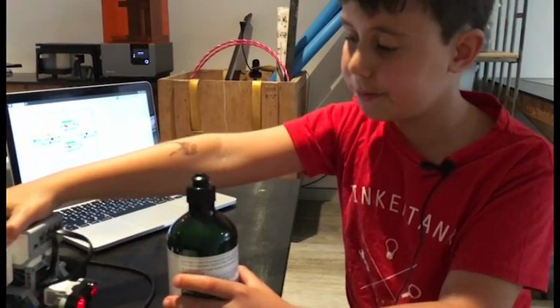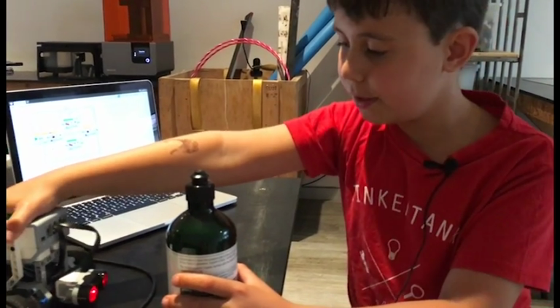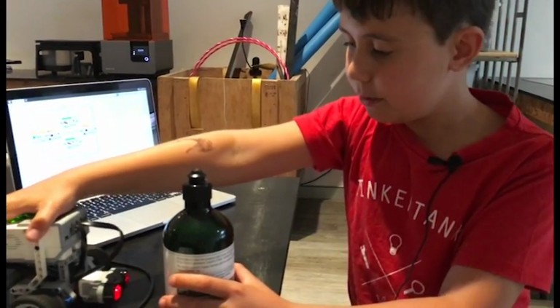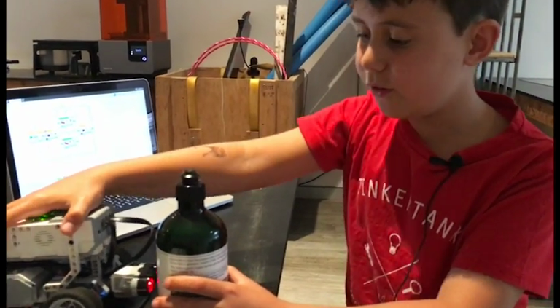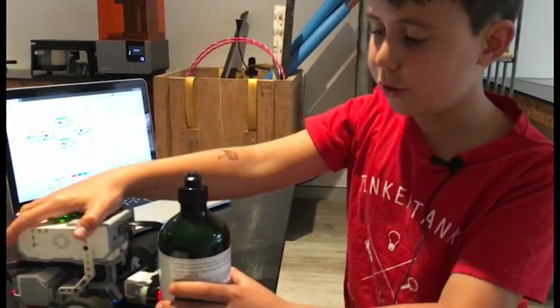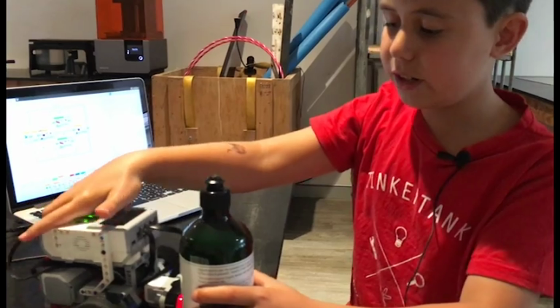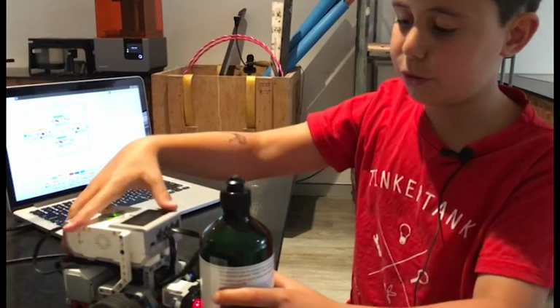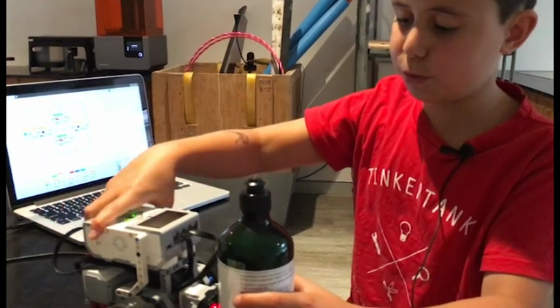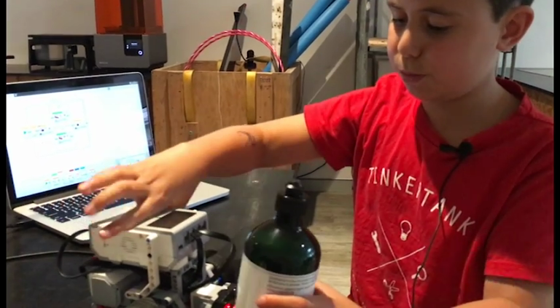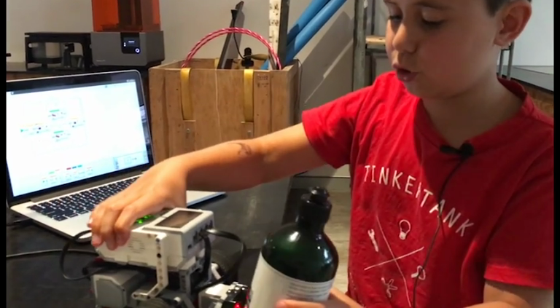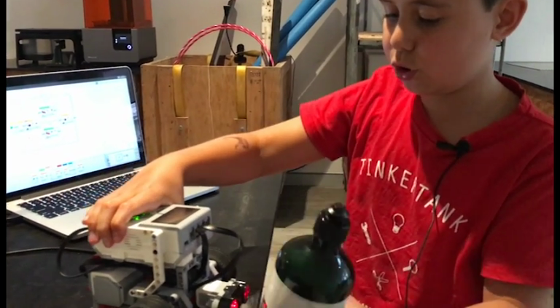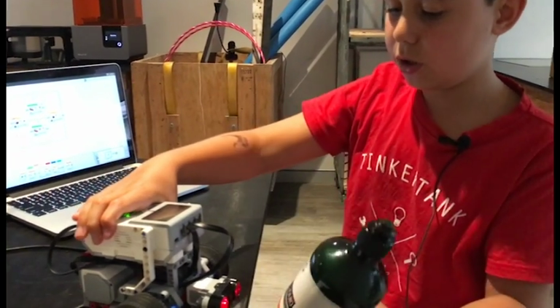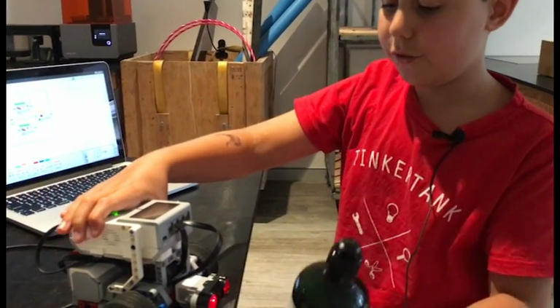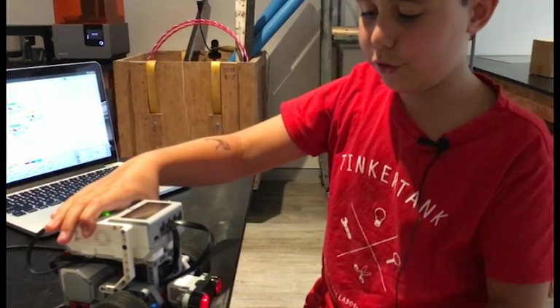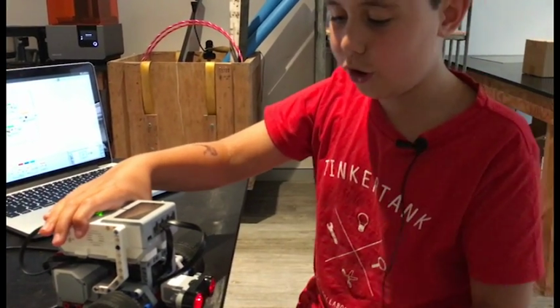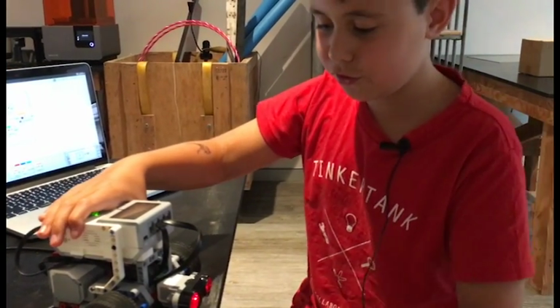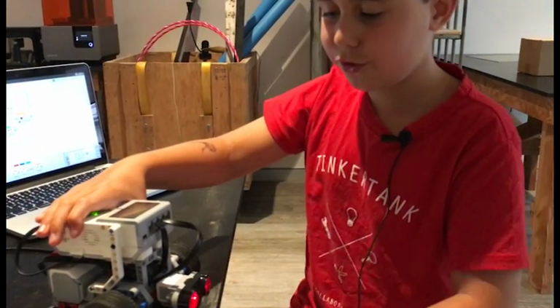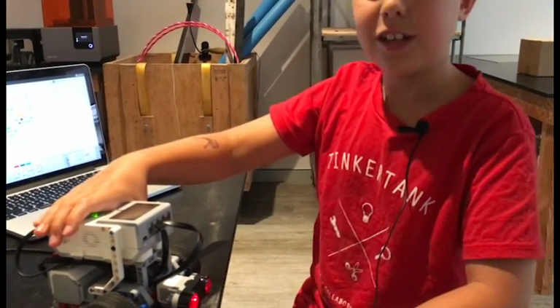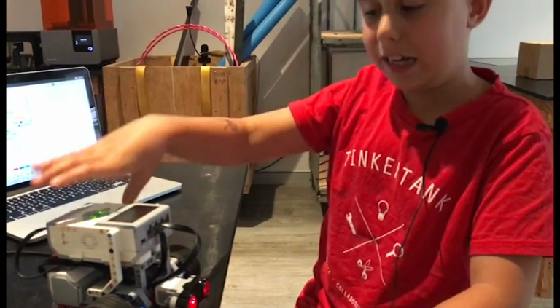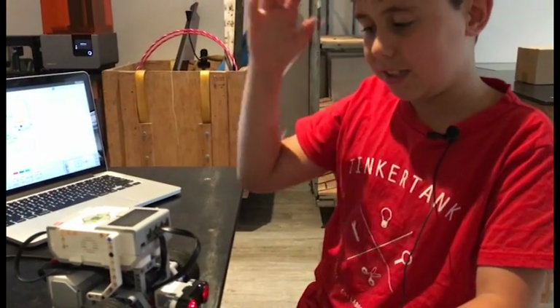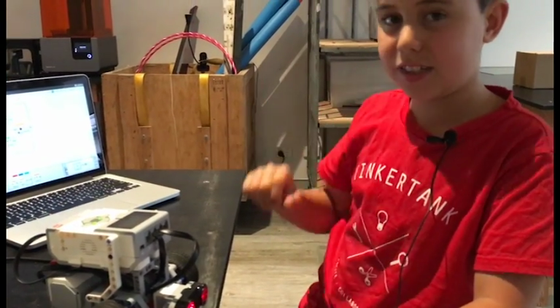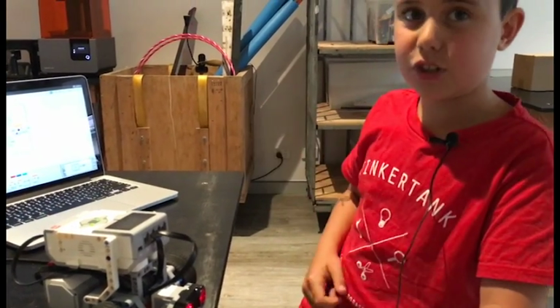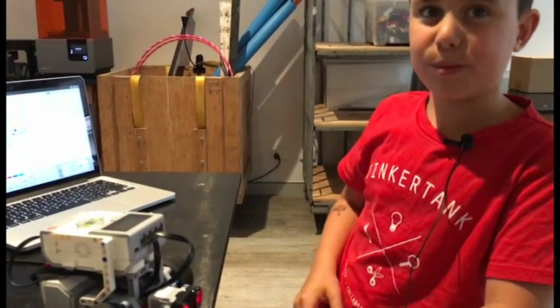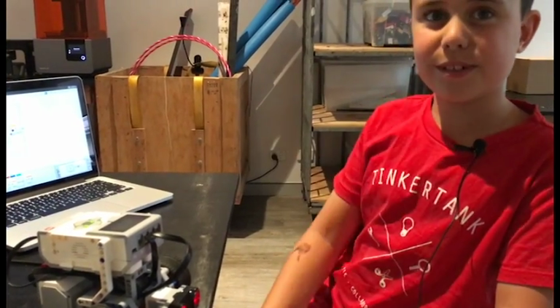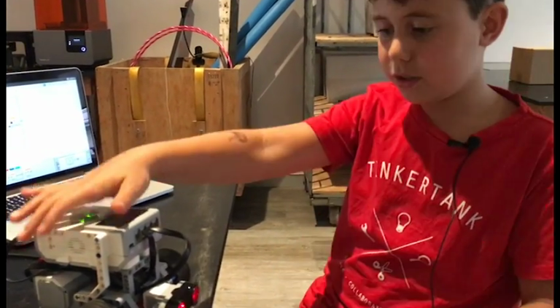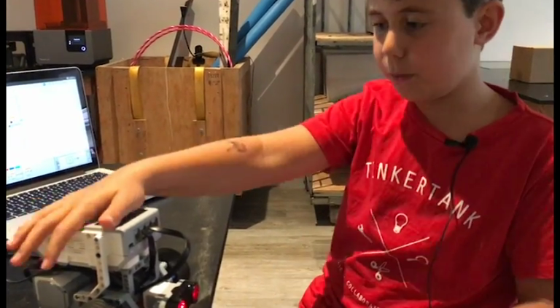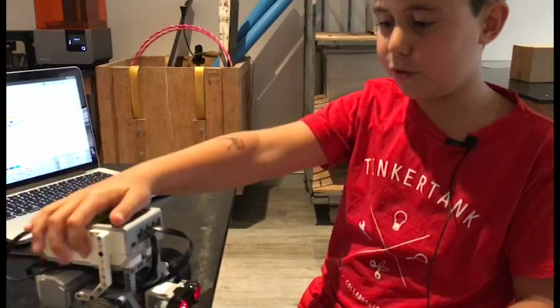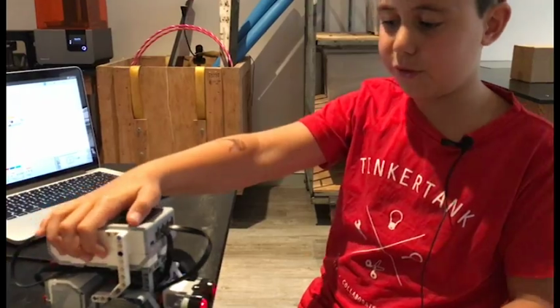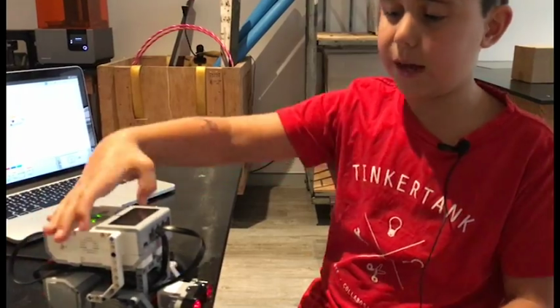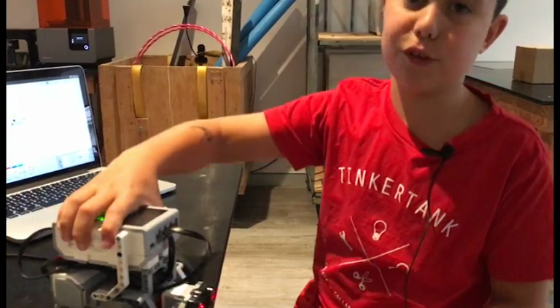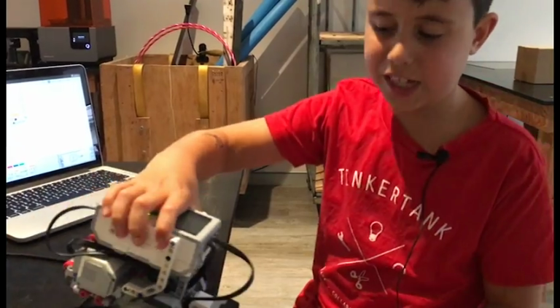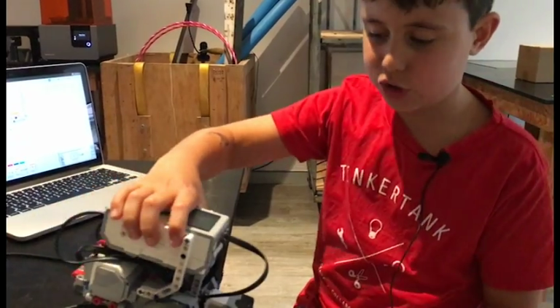Stop, move forward, push, fall off, and stop. Stop before it comes off the edge.